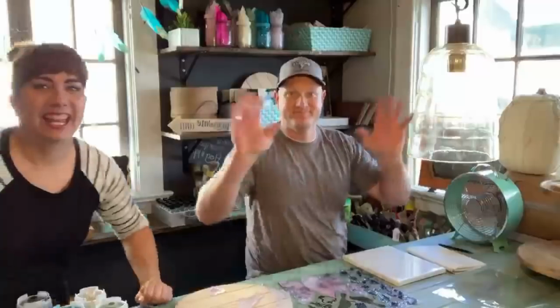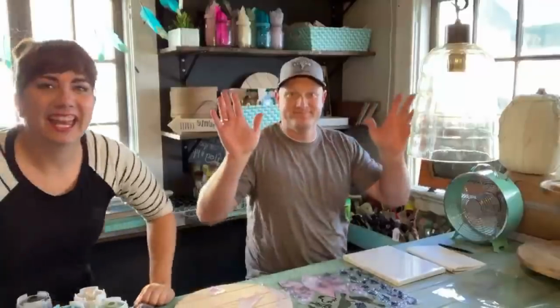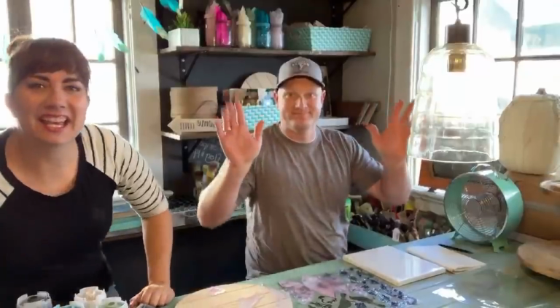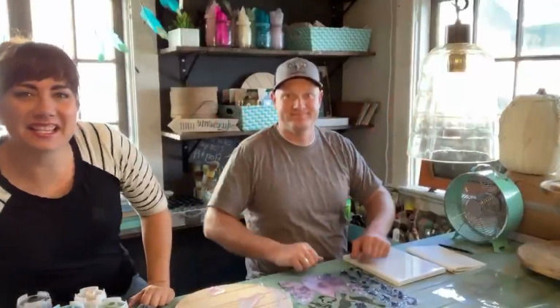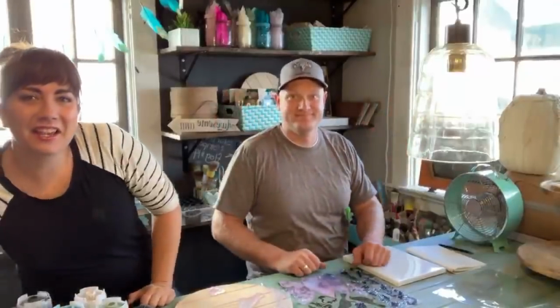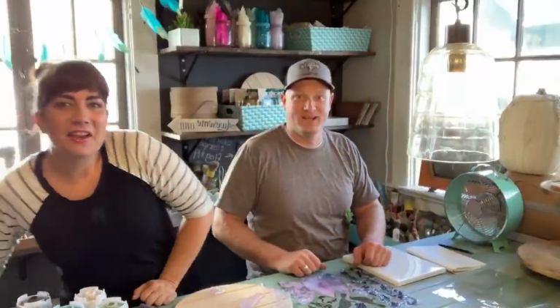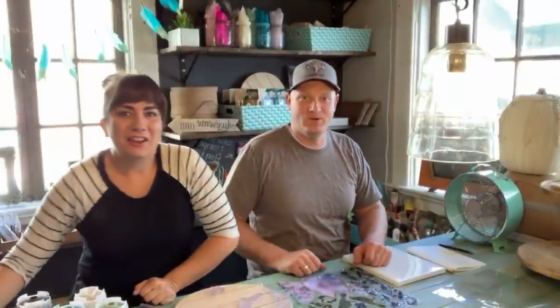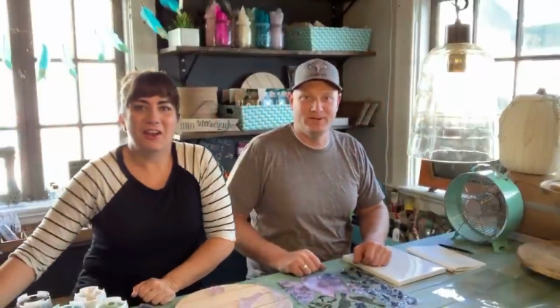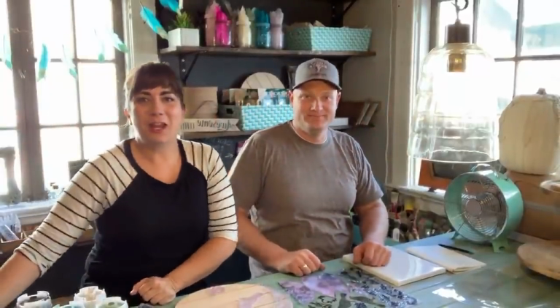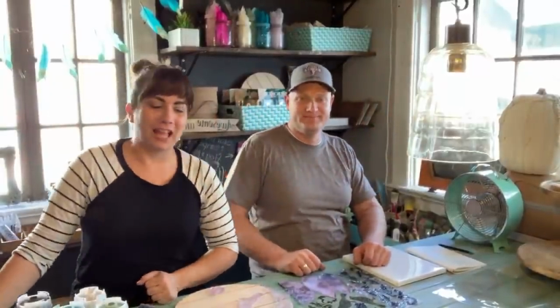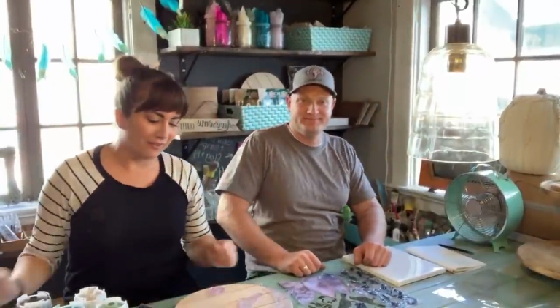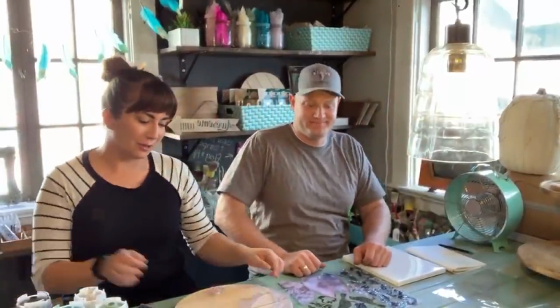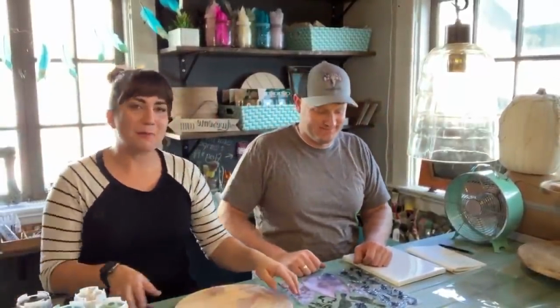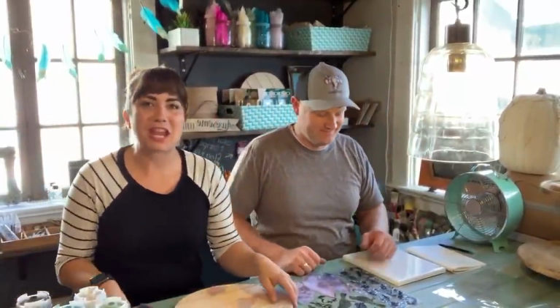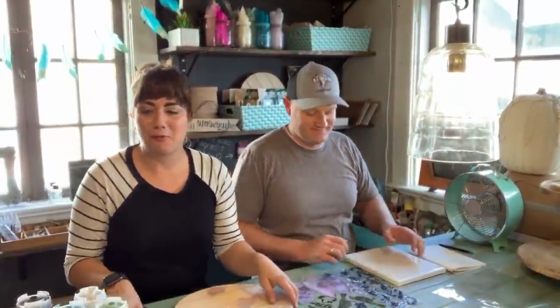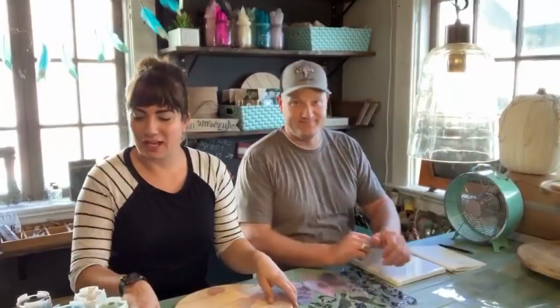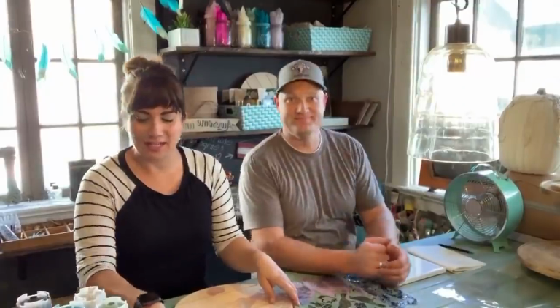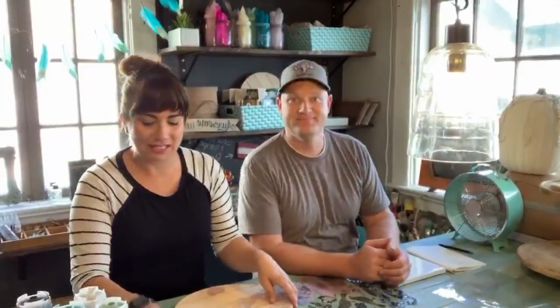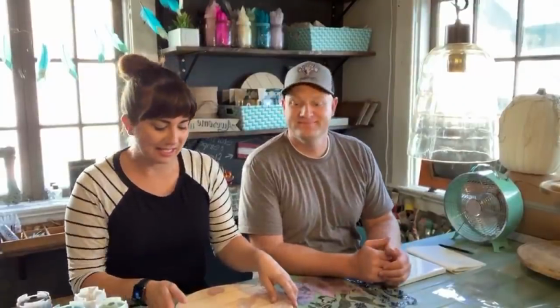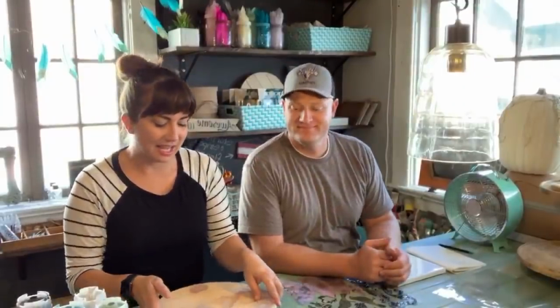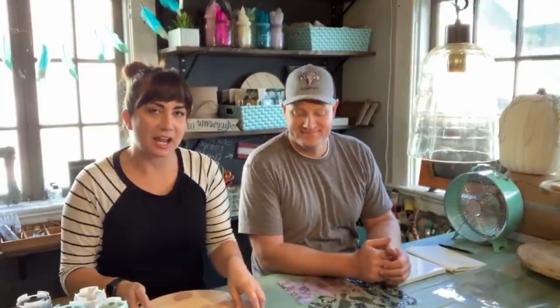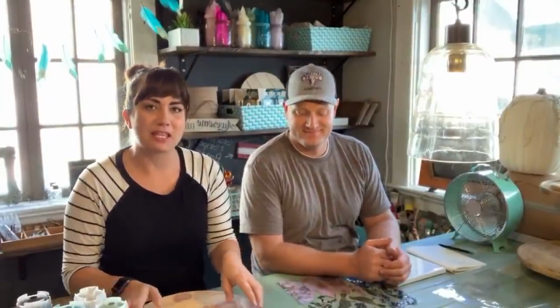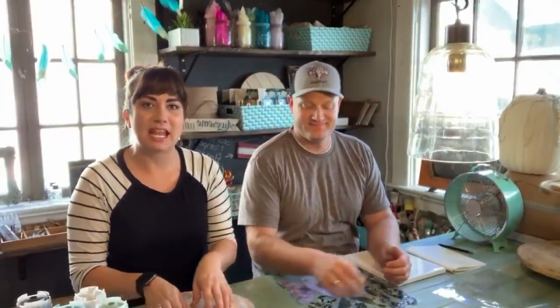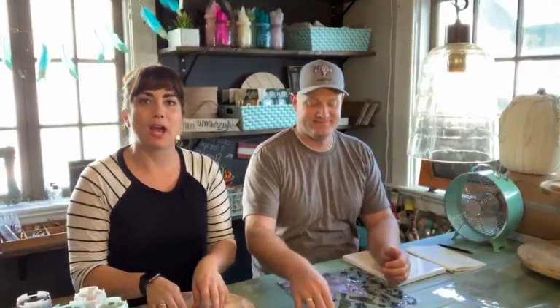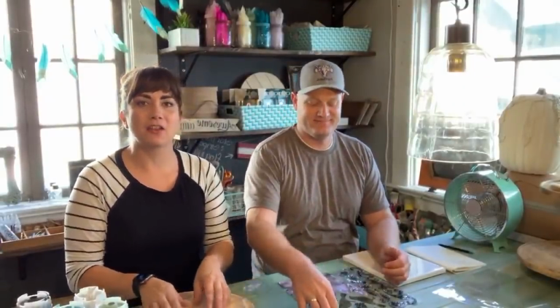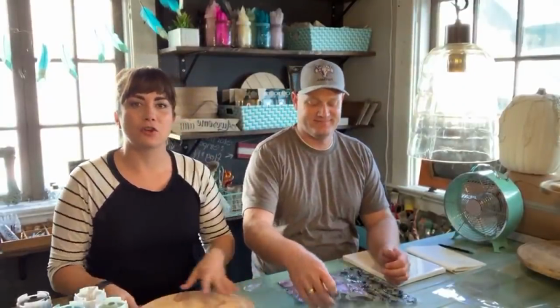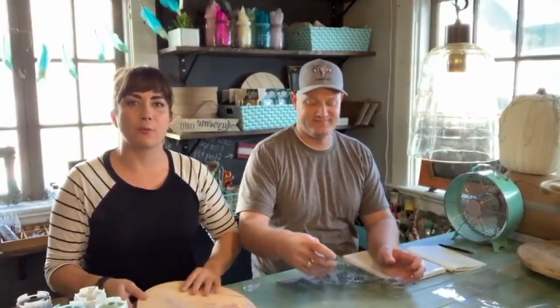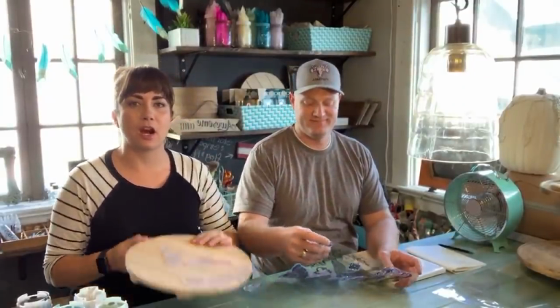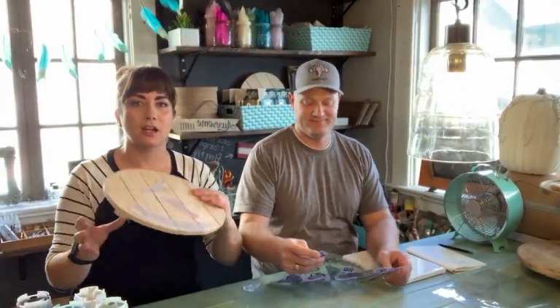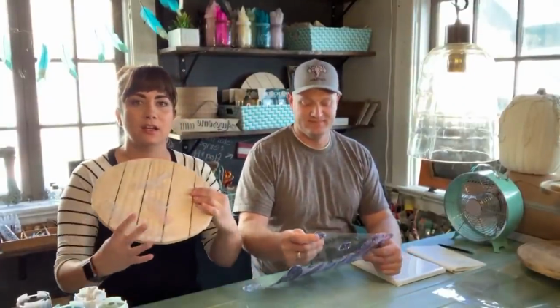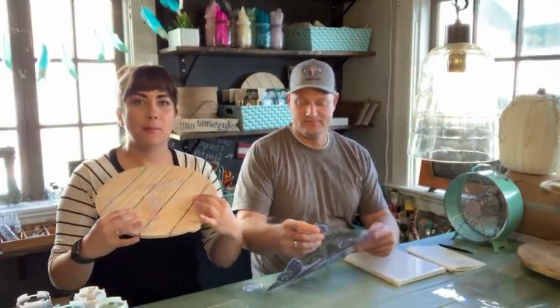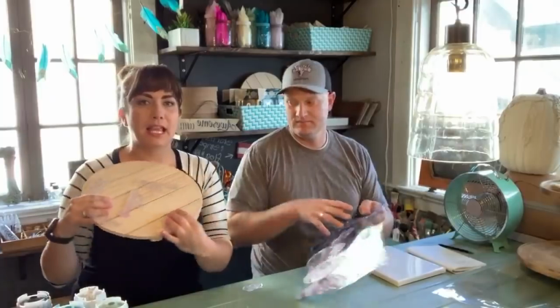Hey guys! Hello! We are live in Solana Beach, California at Debbie's Design Diary, the DIY headquarters, and we are playing.